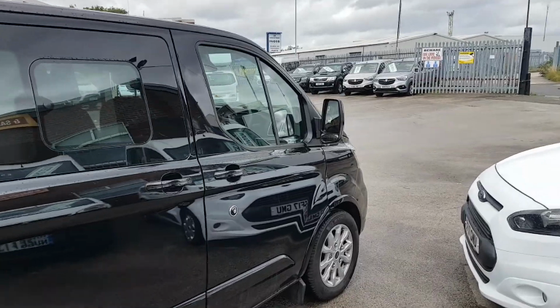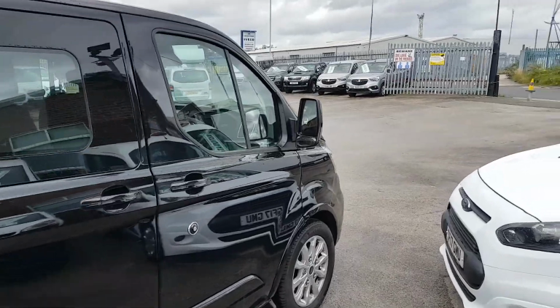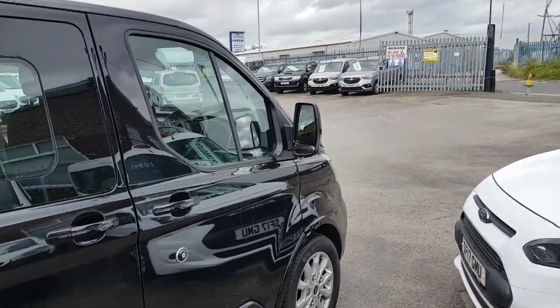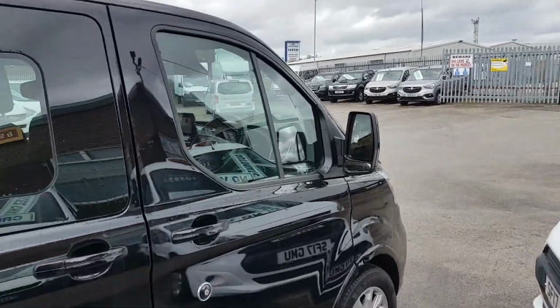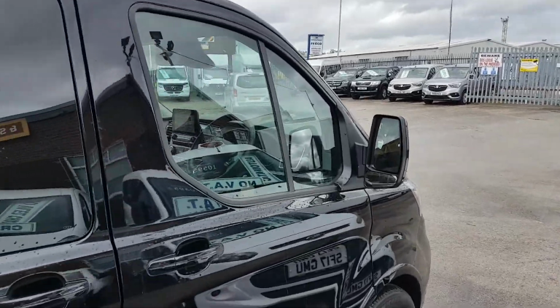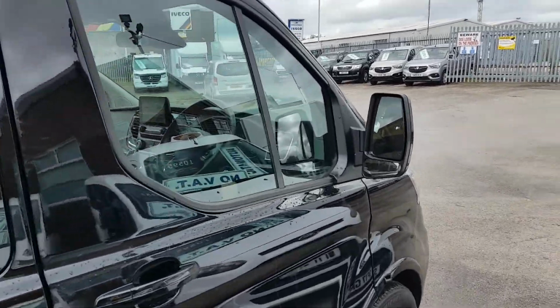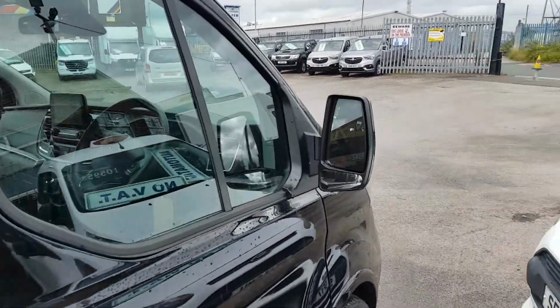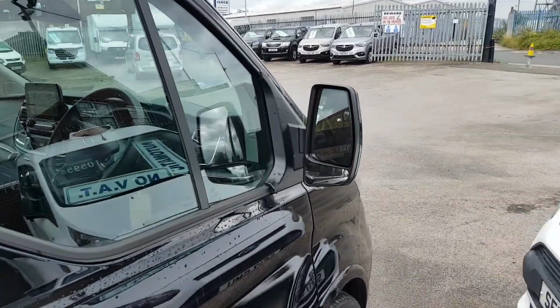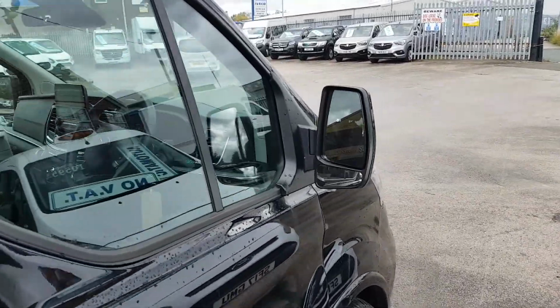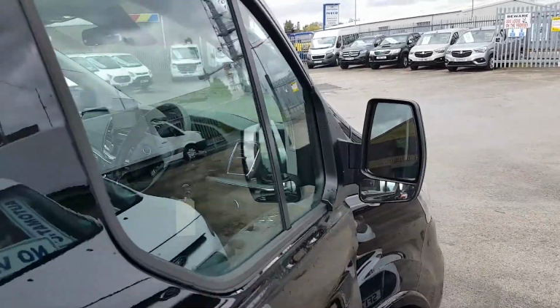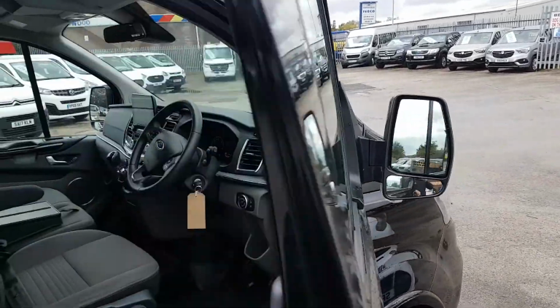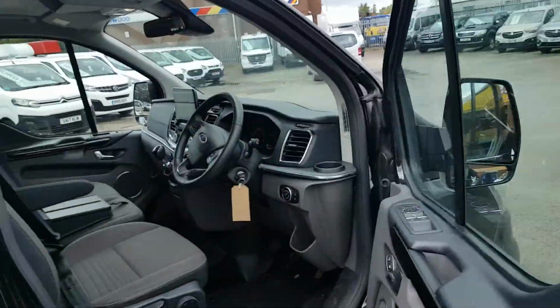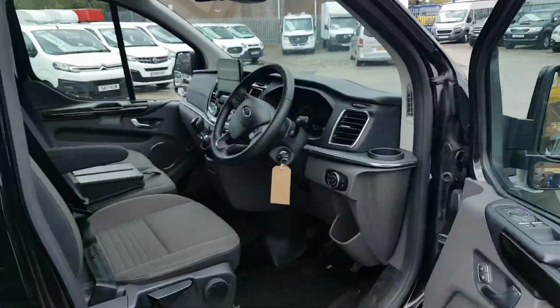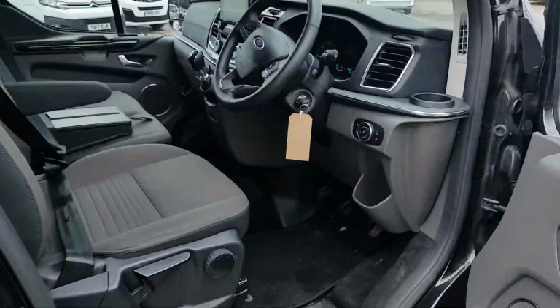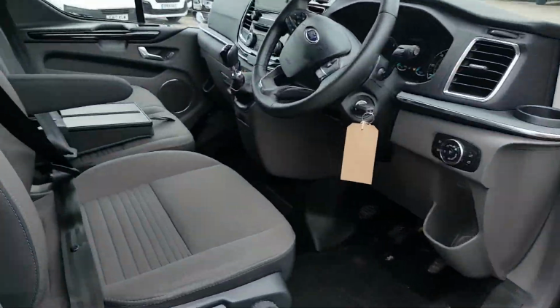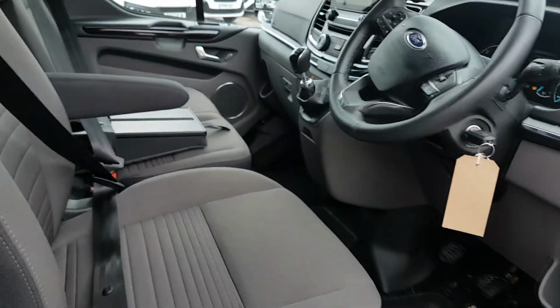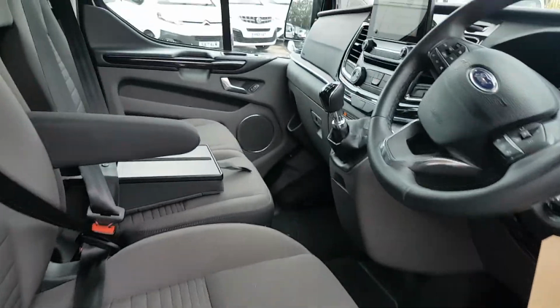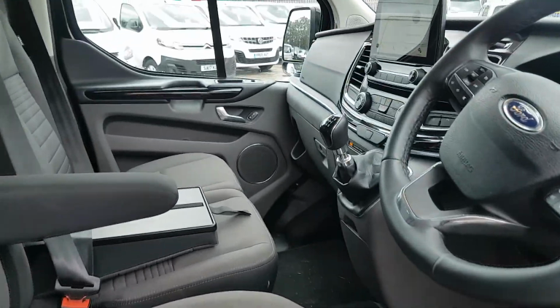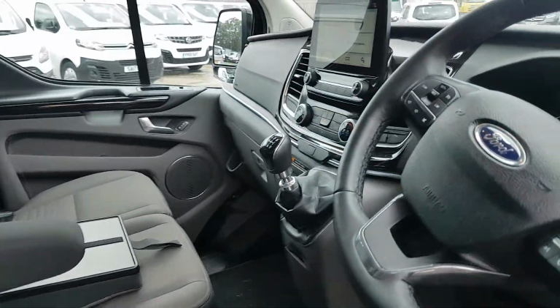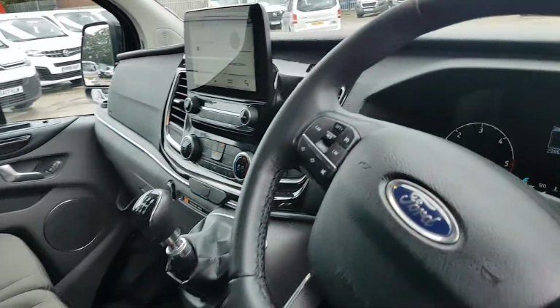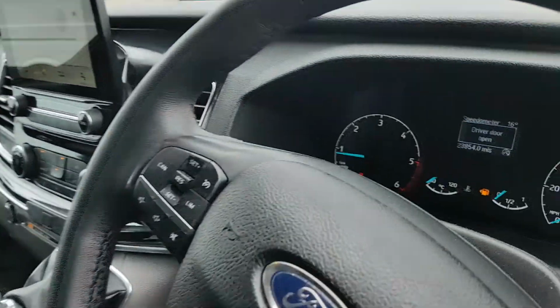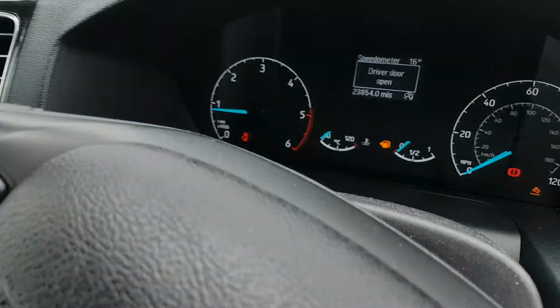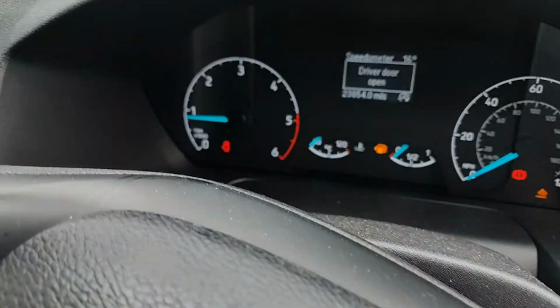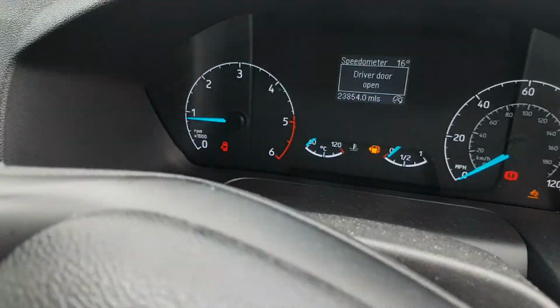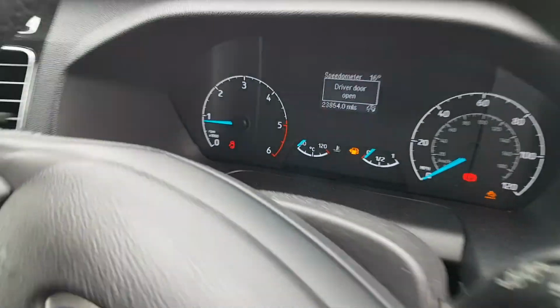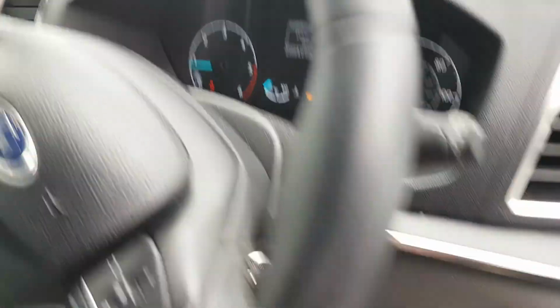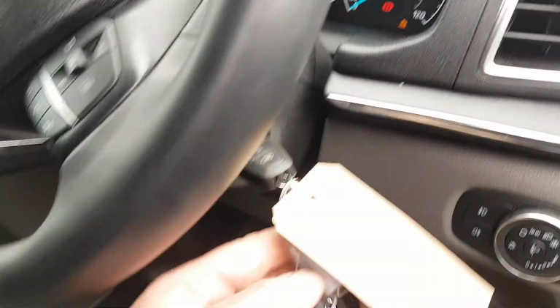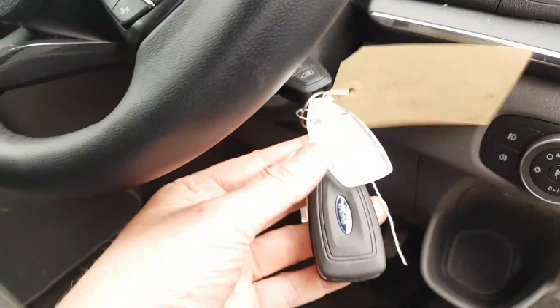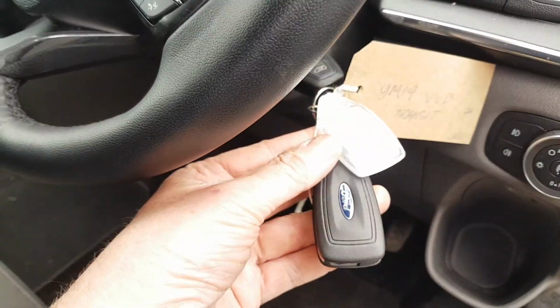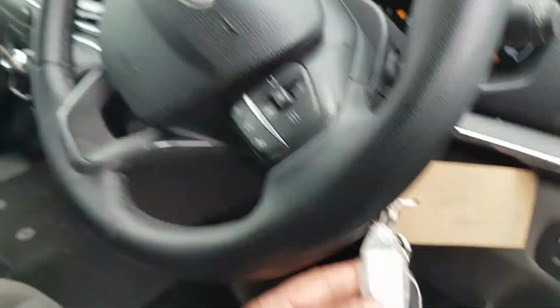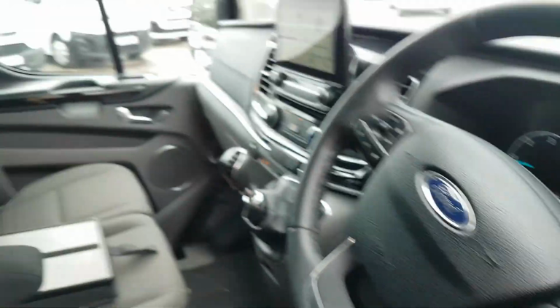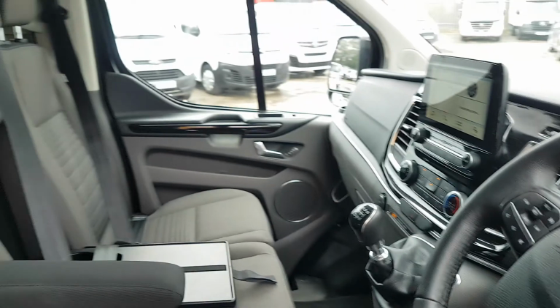Just the one owner, low mileage, and it comes with the spare keys as well.